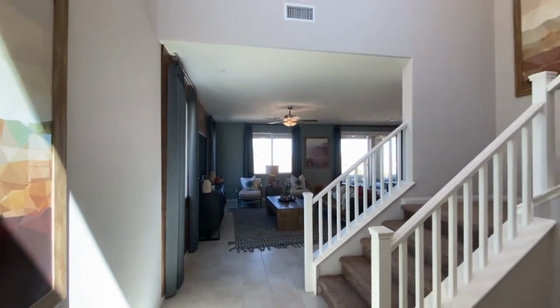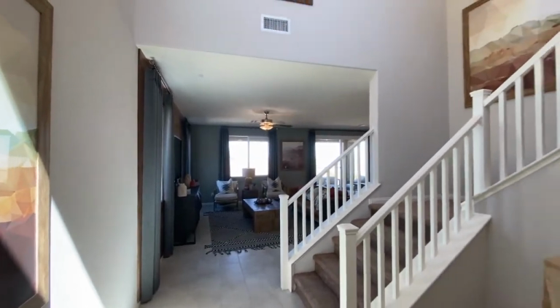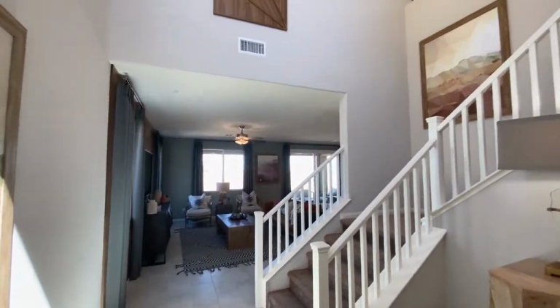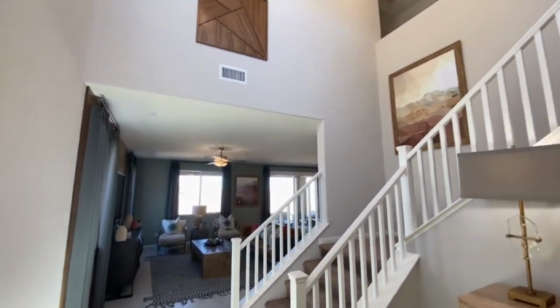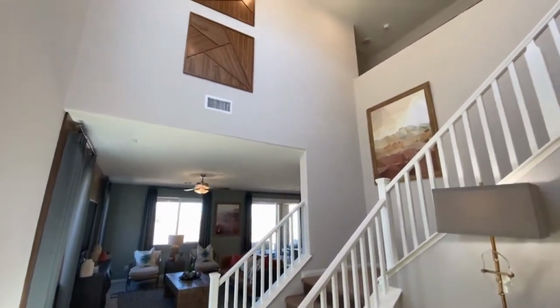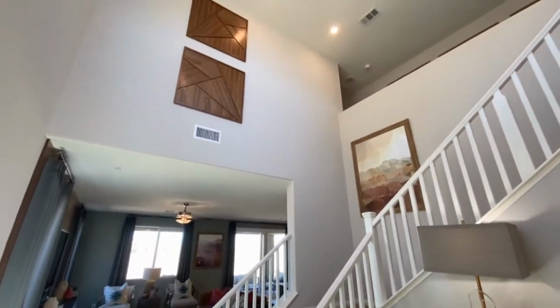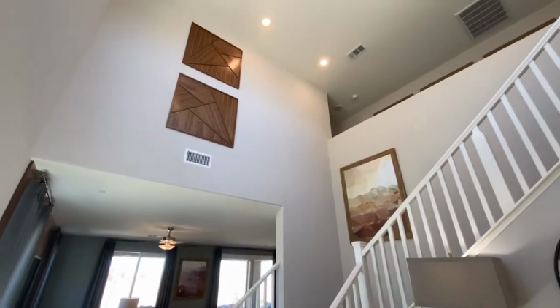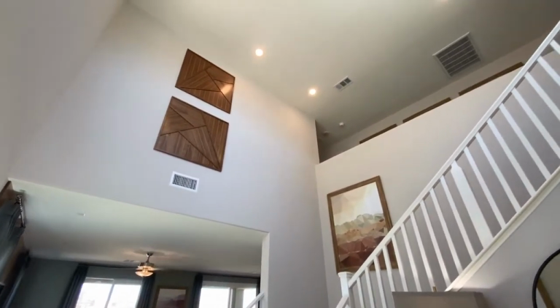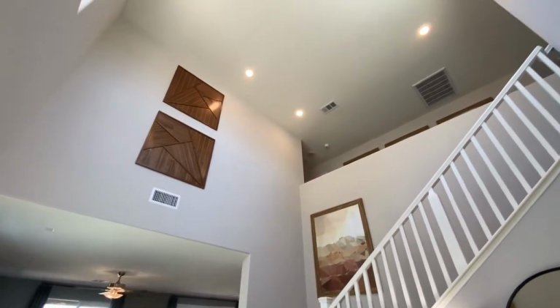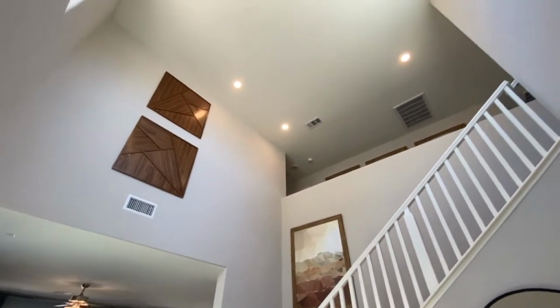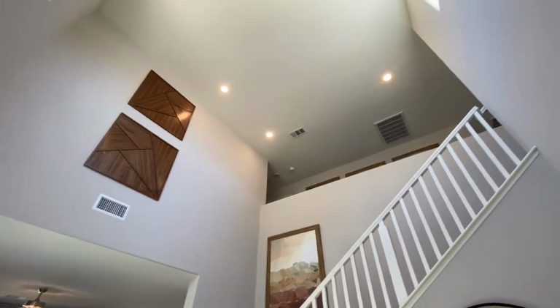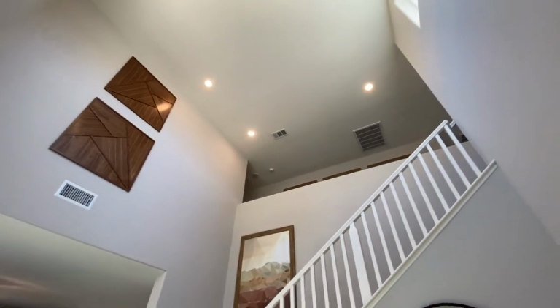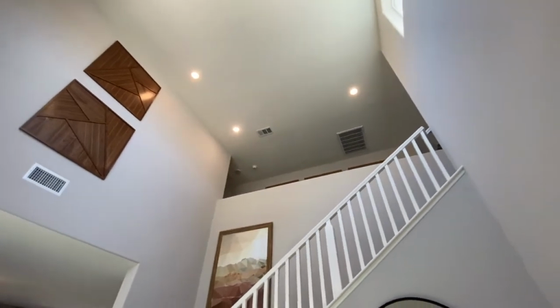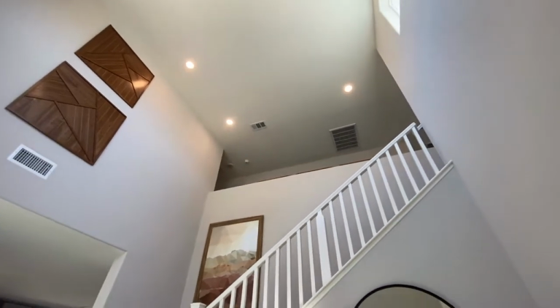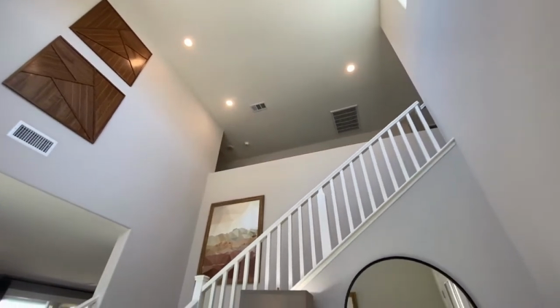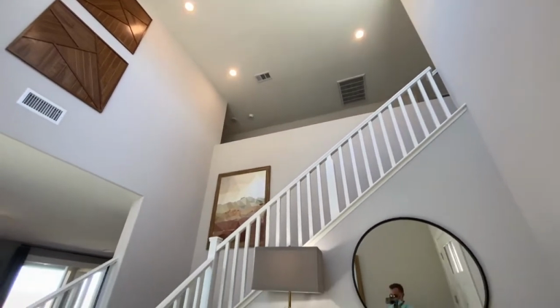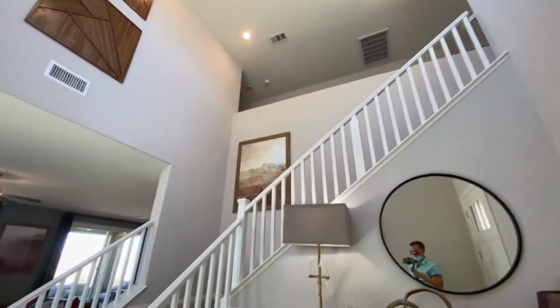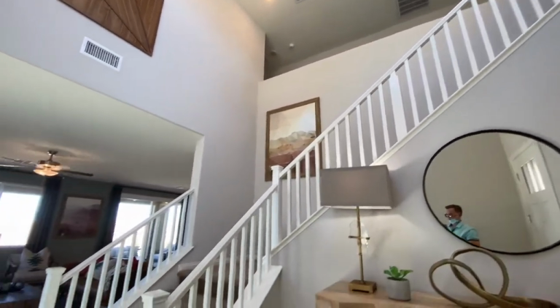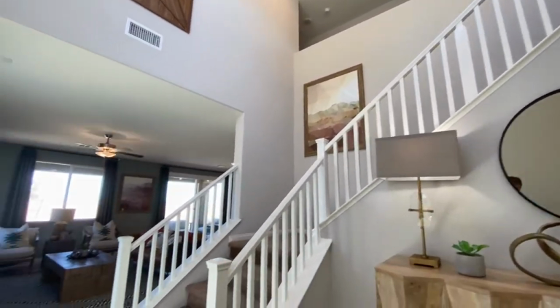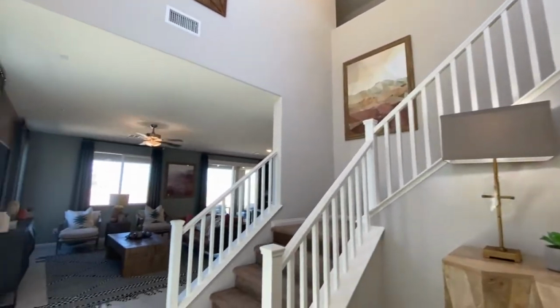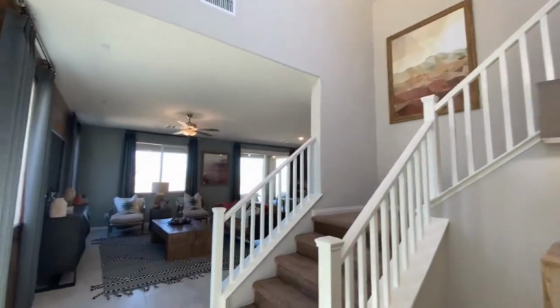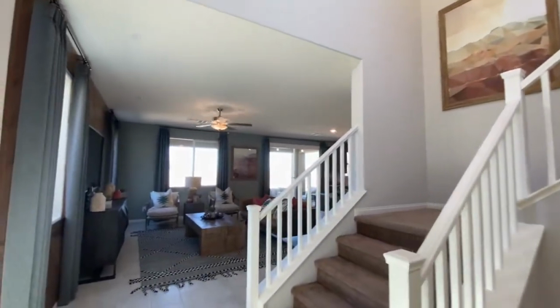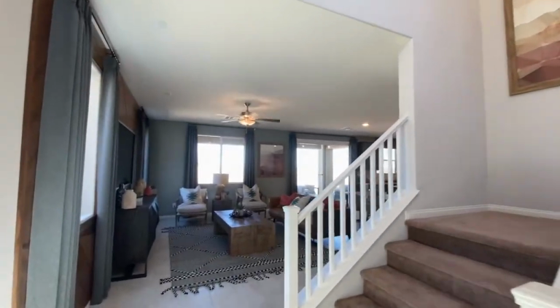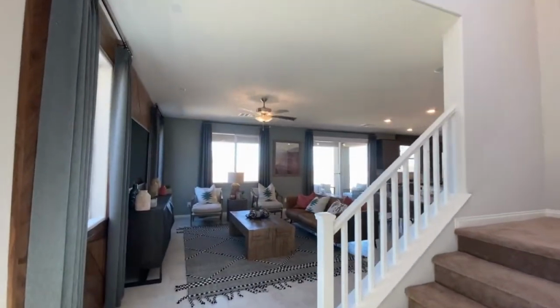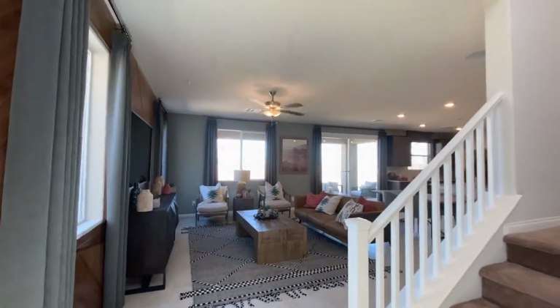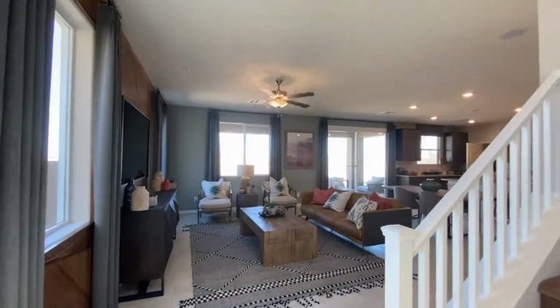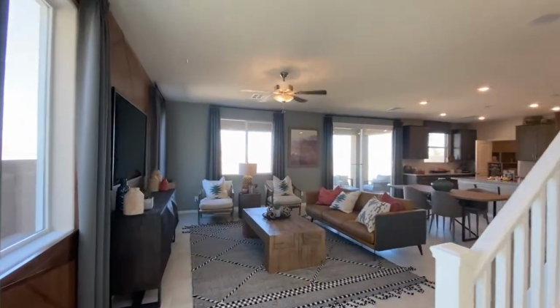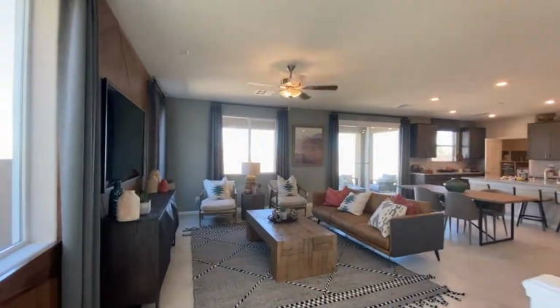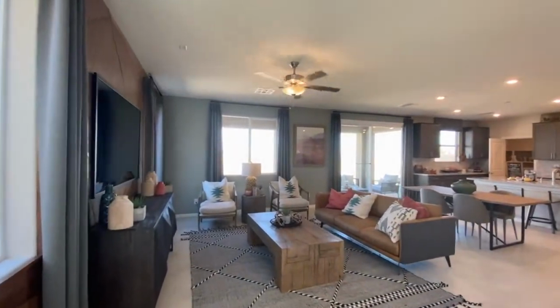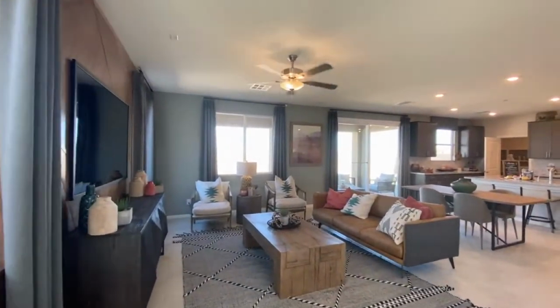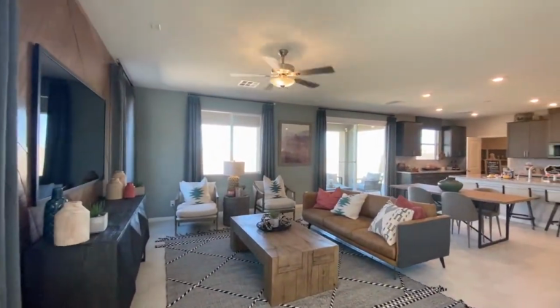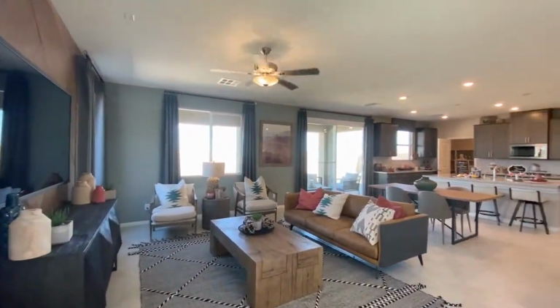This is a neat, huge open atrium. Right here, very open concept.